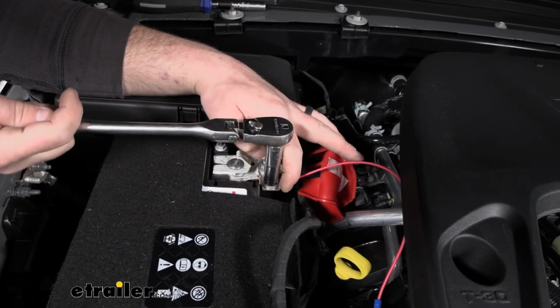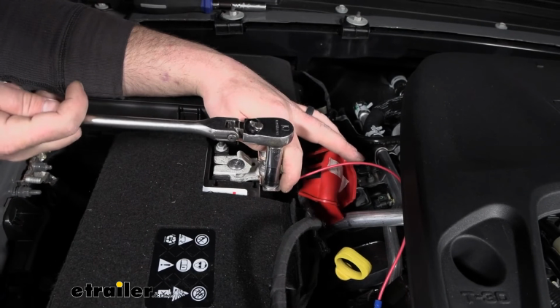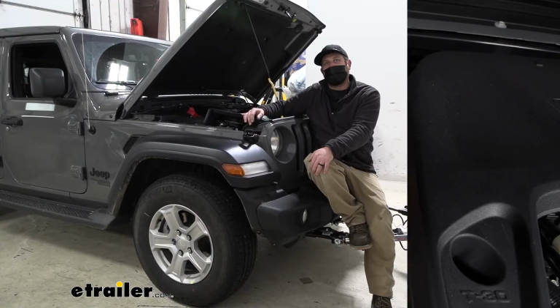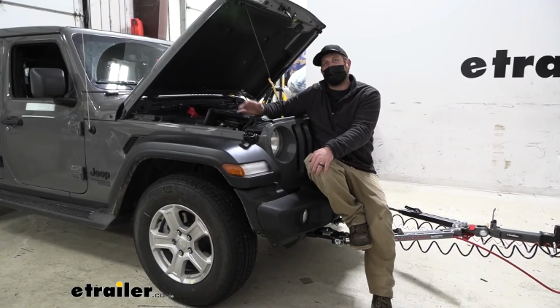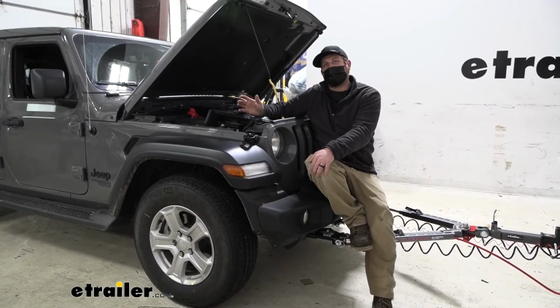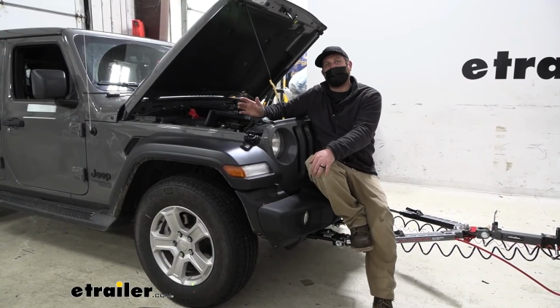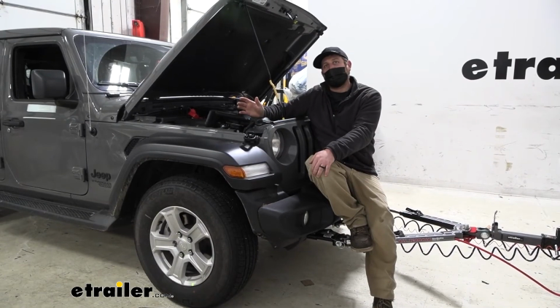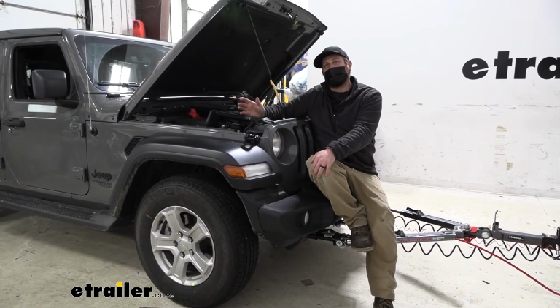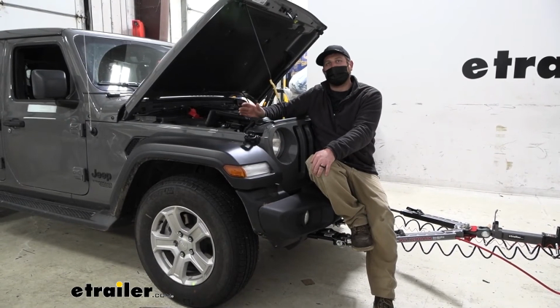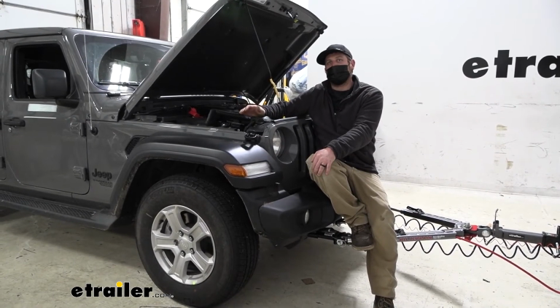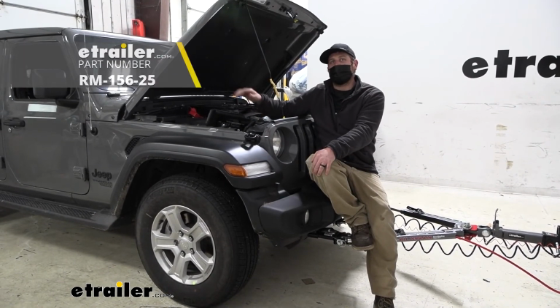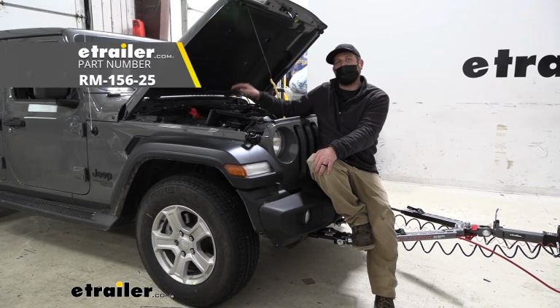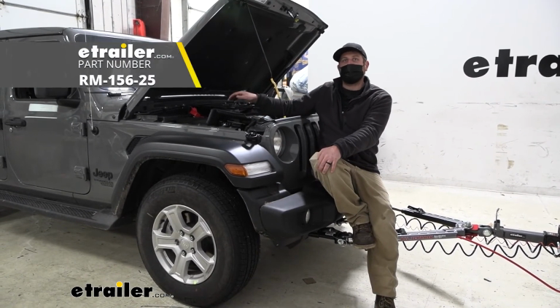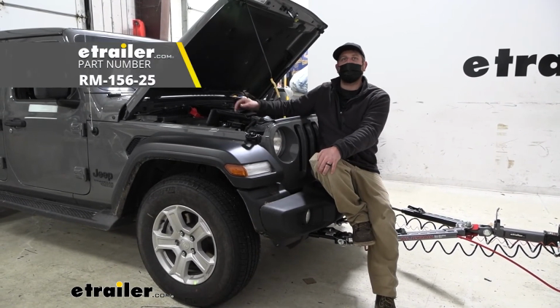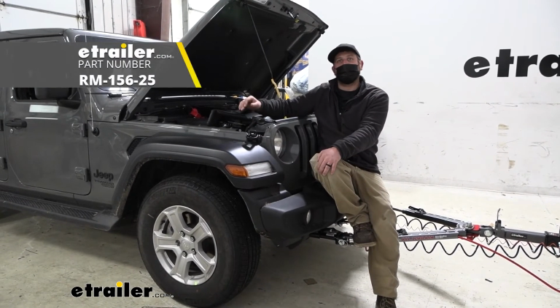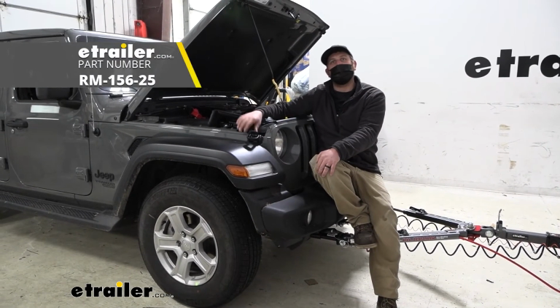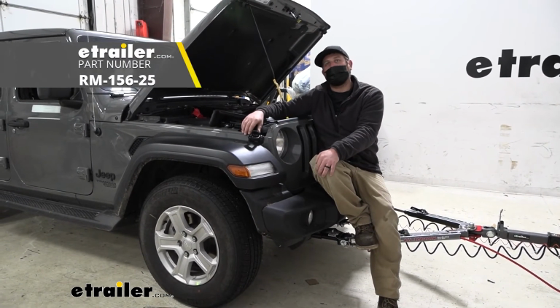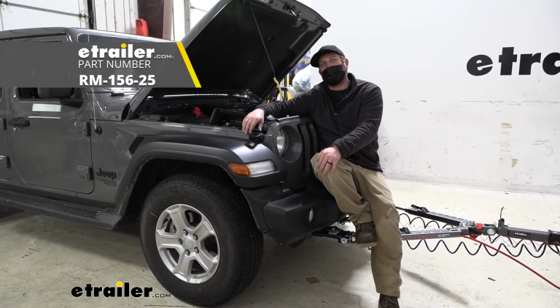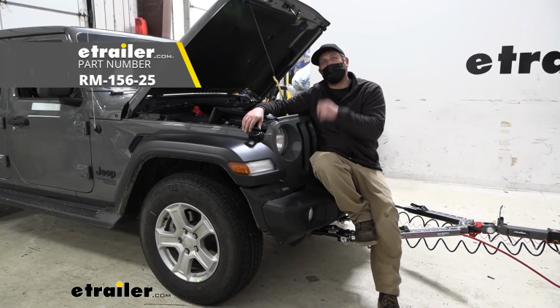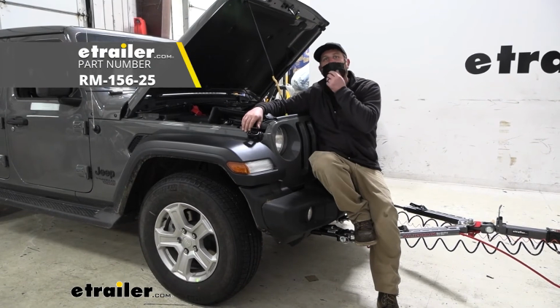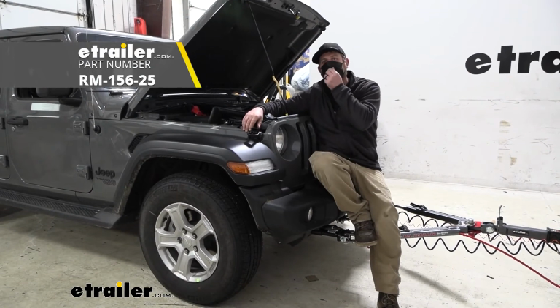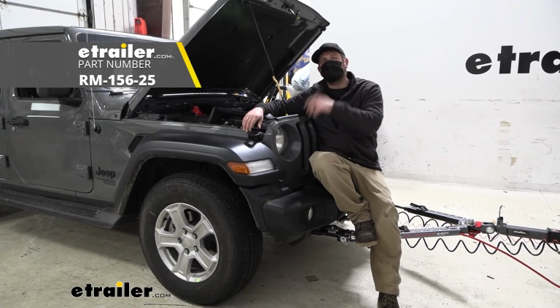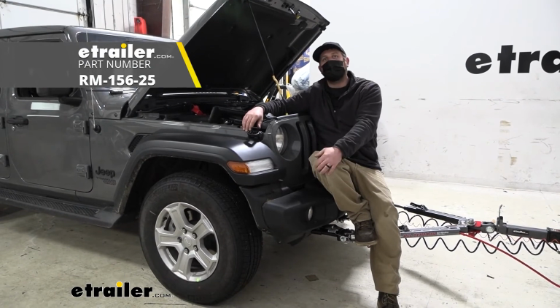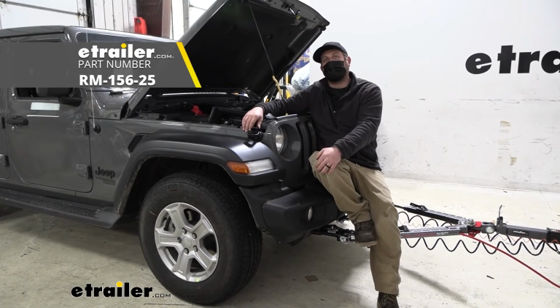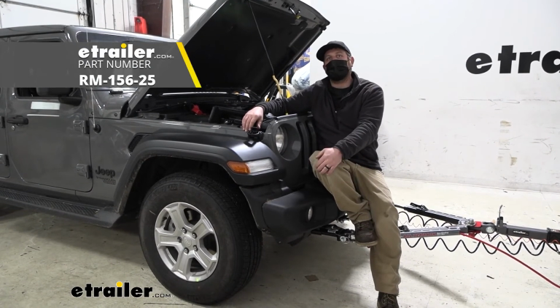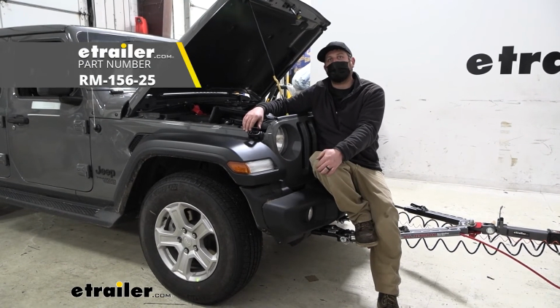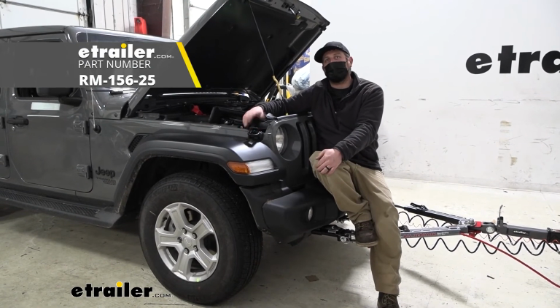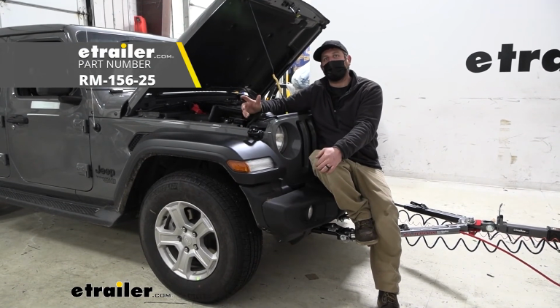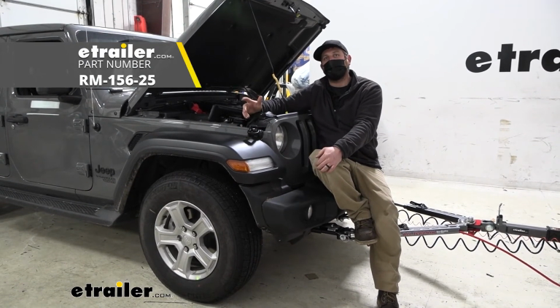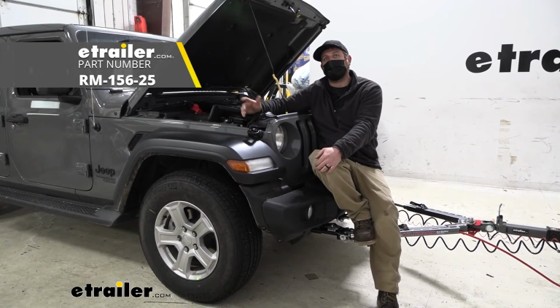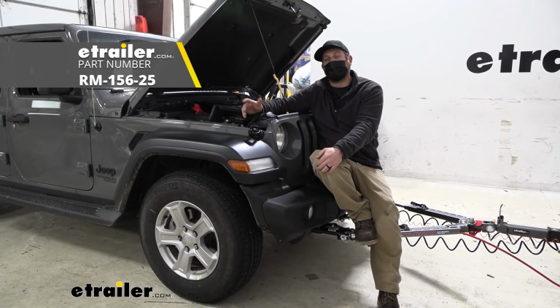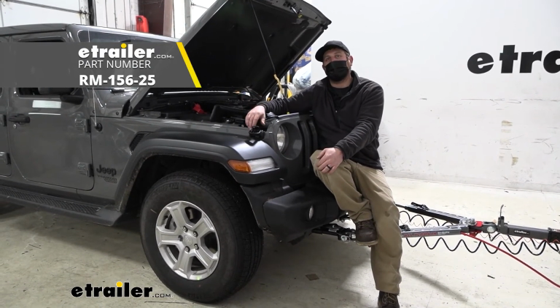And that'll finish up our look at and our installation of the Roadmaster towed vehicle battery charge line kit on our 2021 Jeep Wrangler Unlimited.